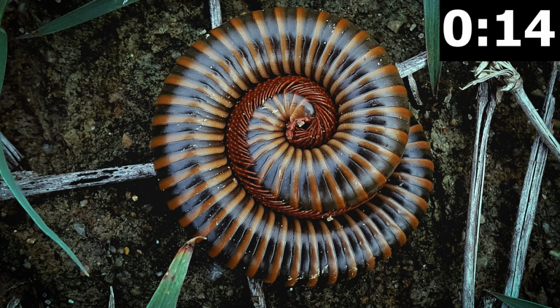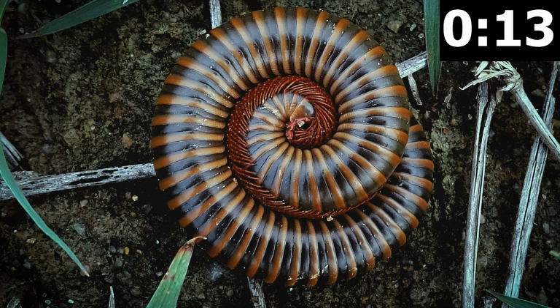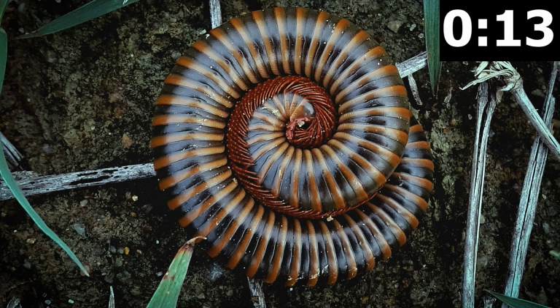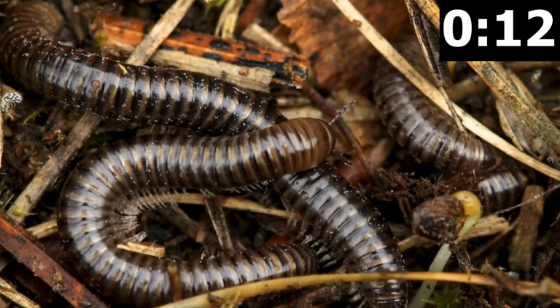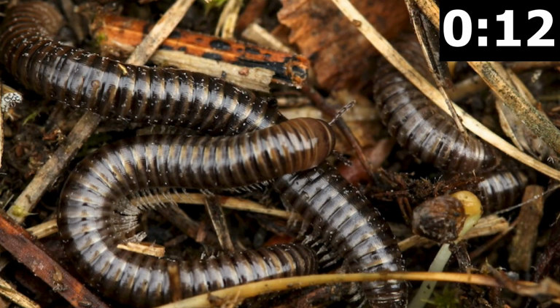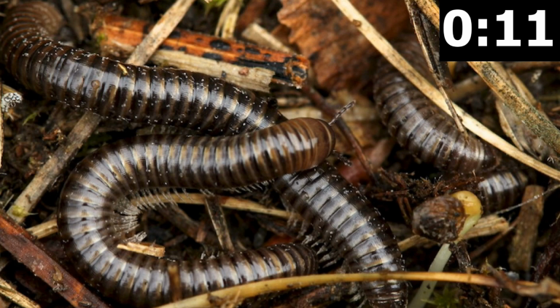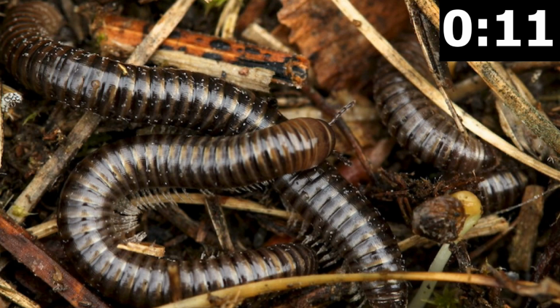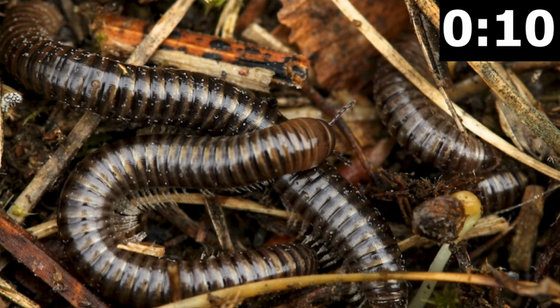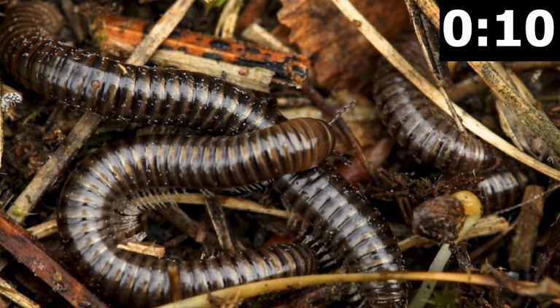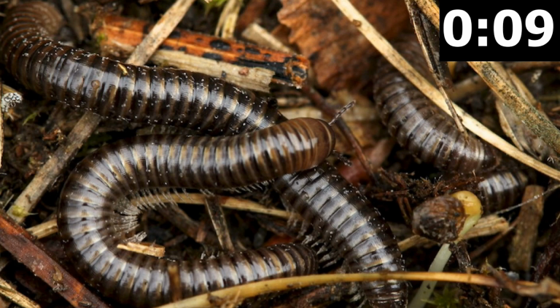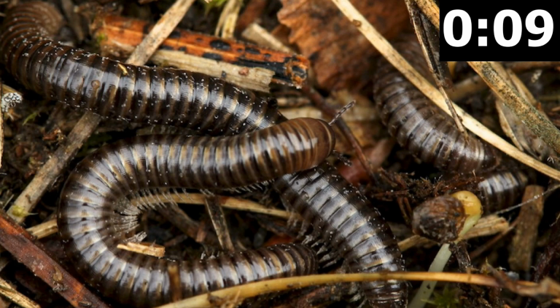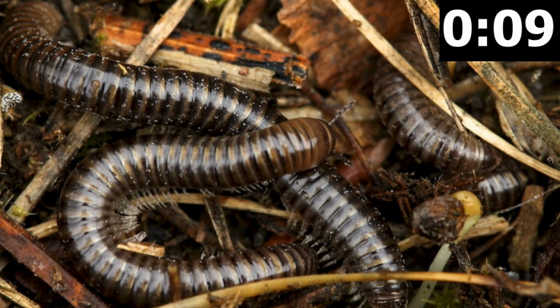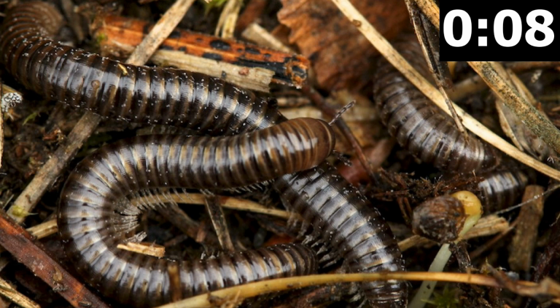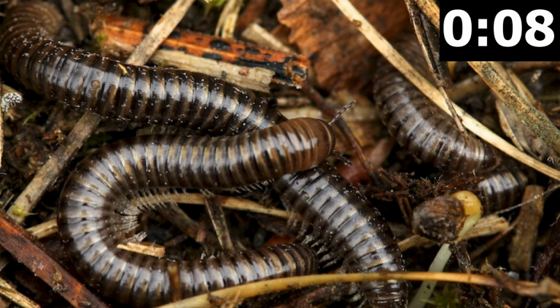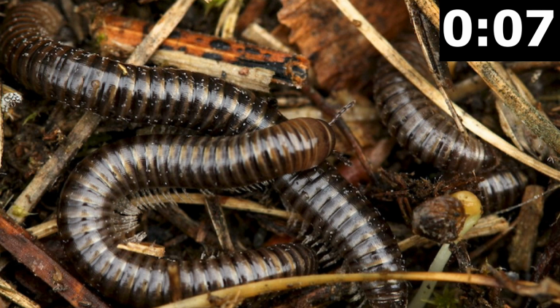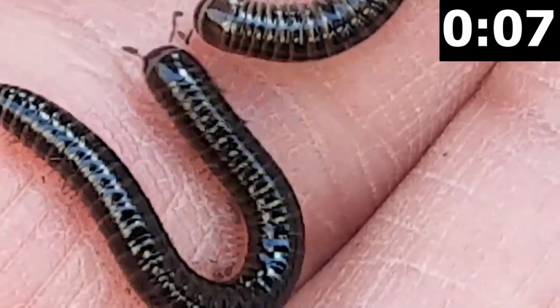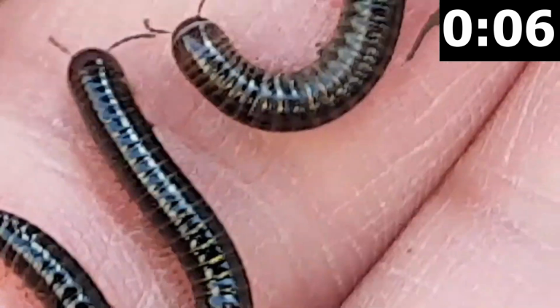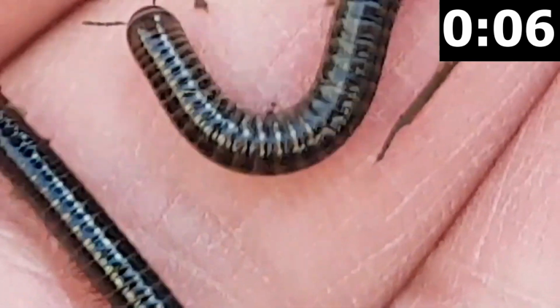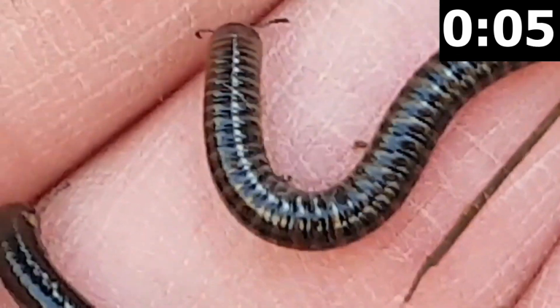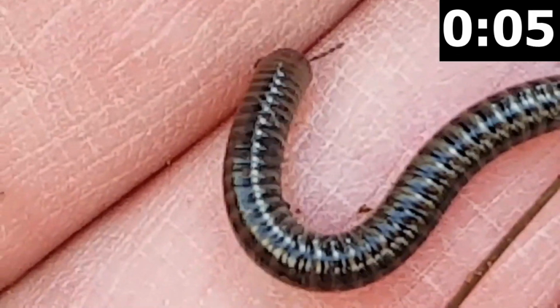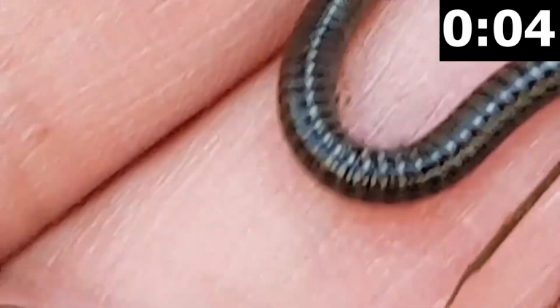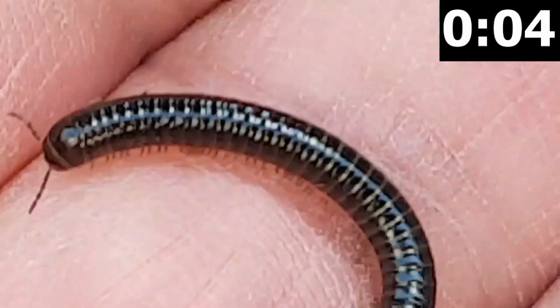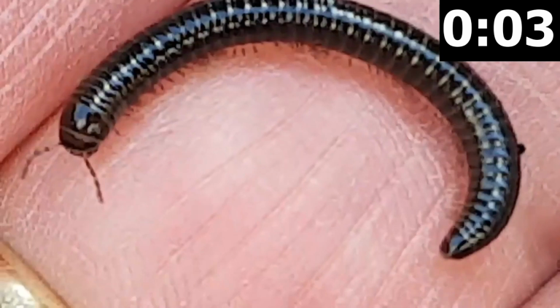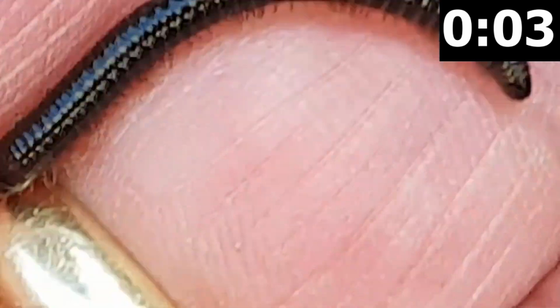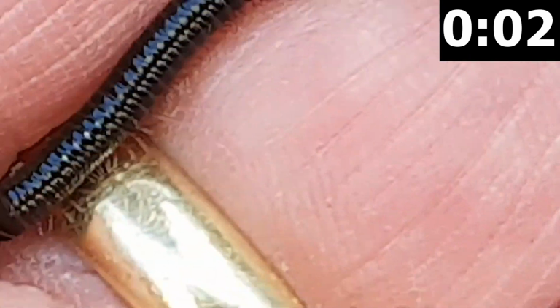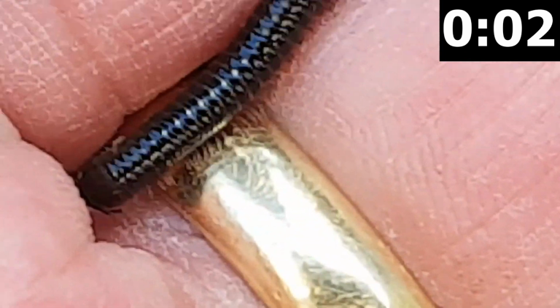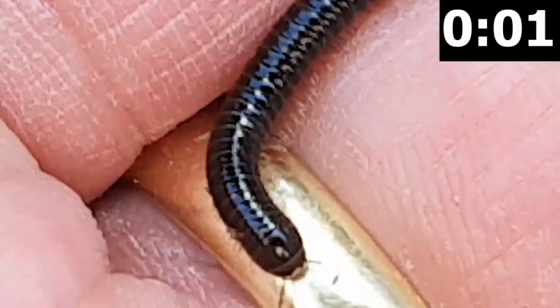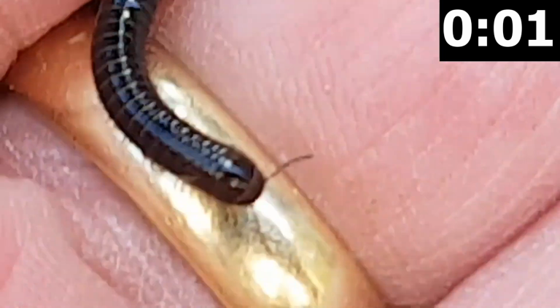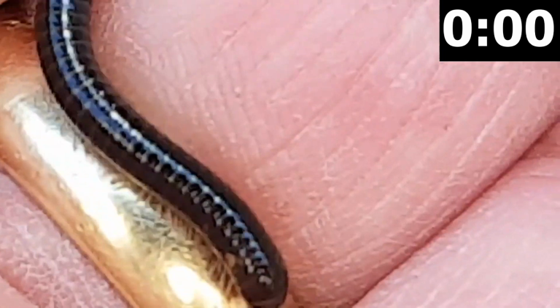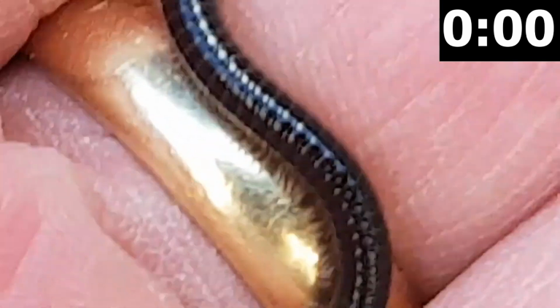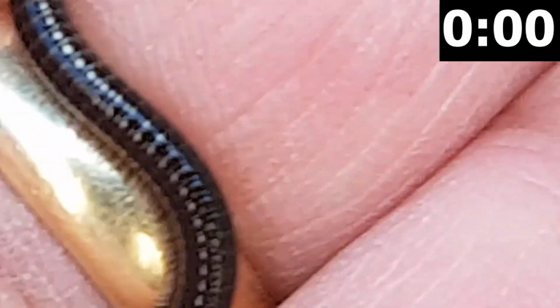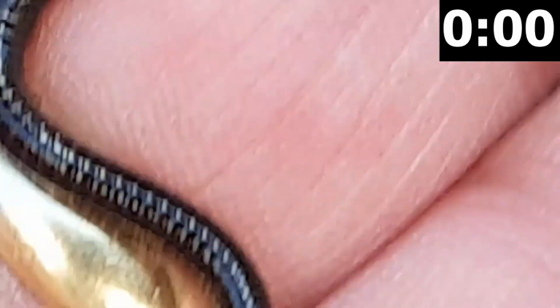Most species are detritophores, feeding on decaying leaves and vegetative matter. They live in dark, moist environments and play a key role in the composting process and releasing nutrients back into the soil. They get along very well with worms and are excellent to have in your worm bin or compost pile. That's the millipede in one minute.